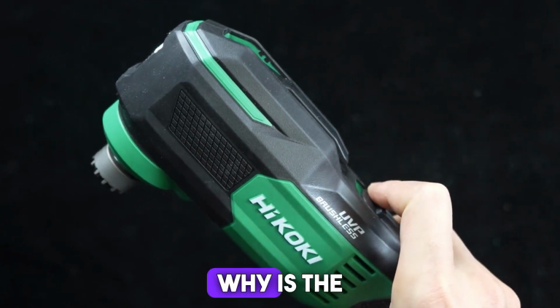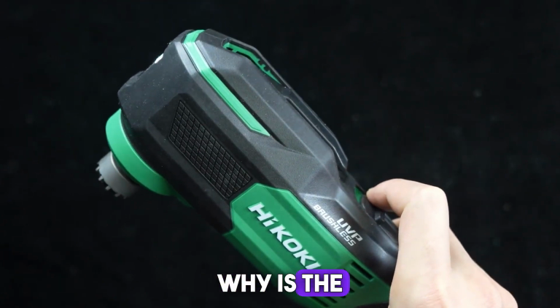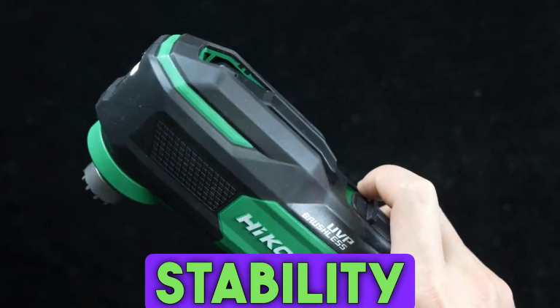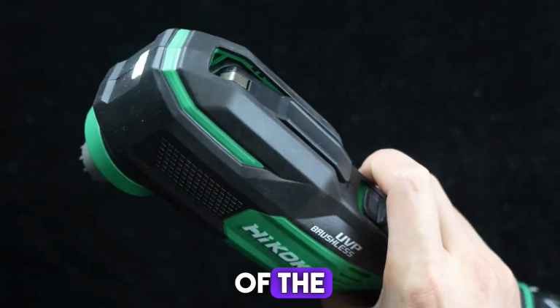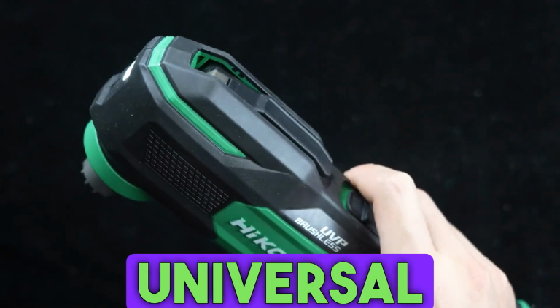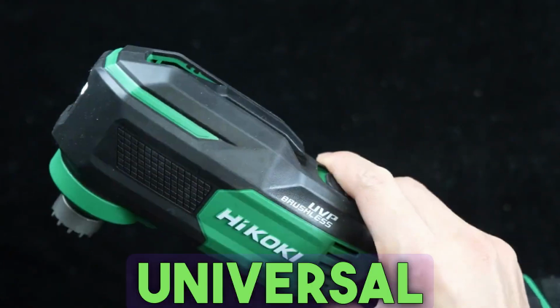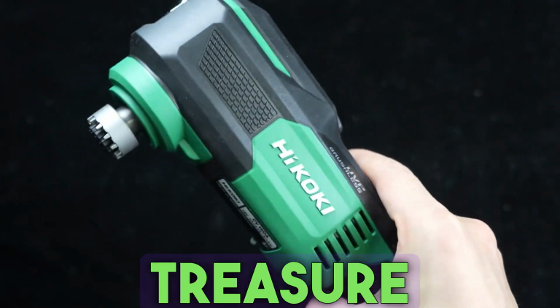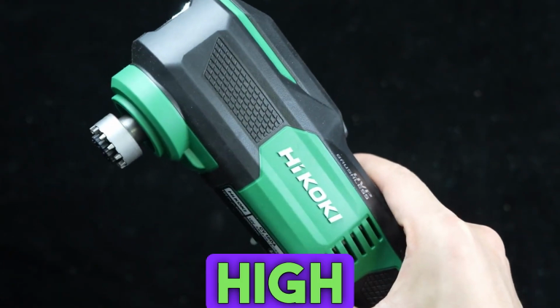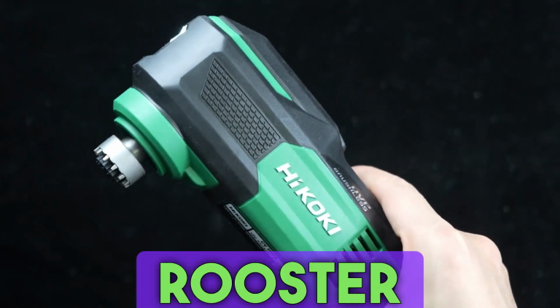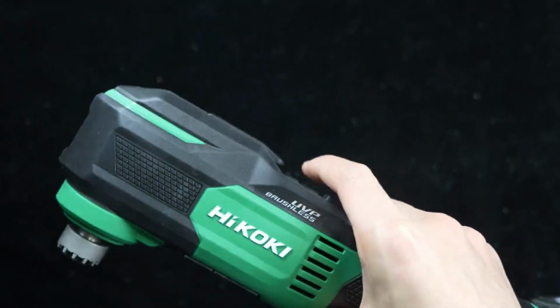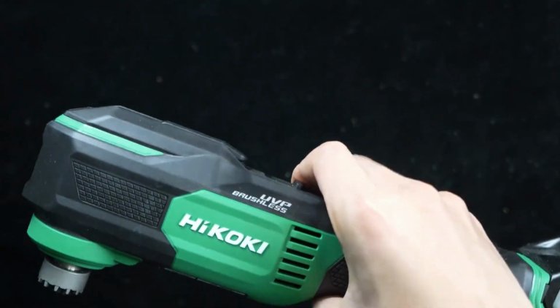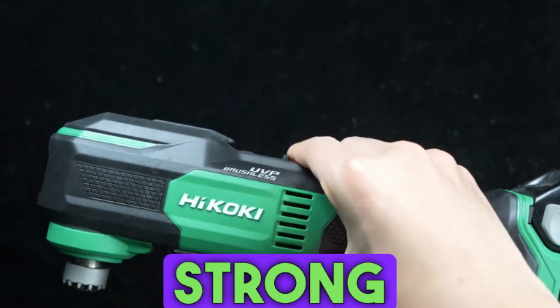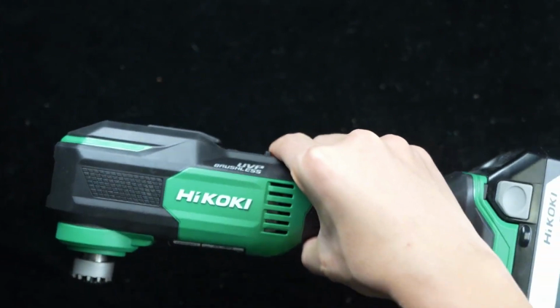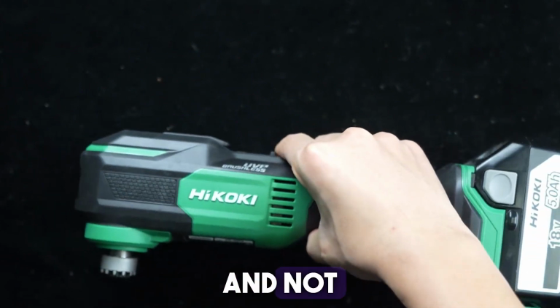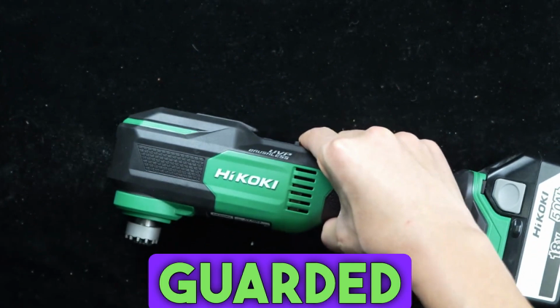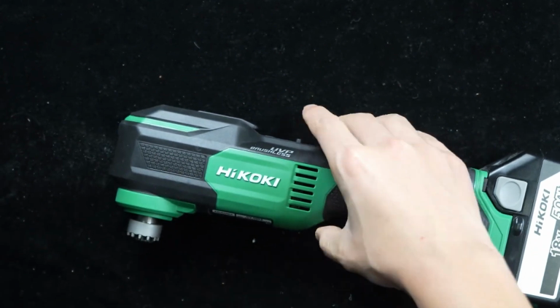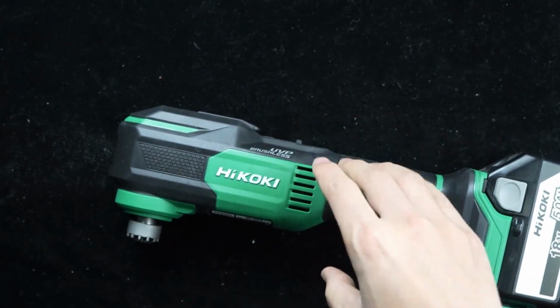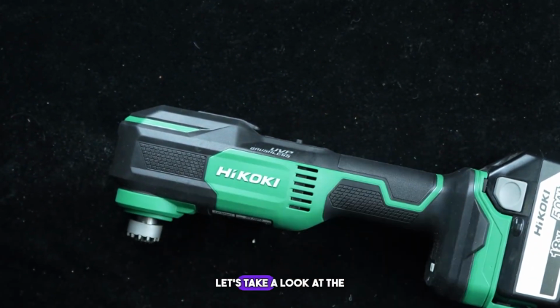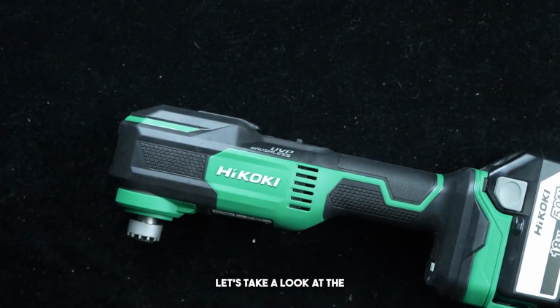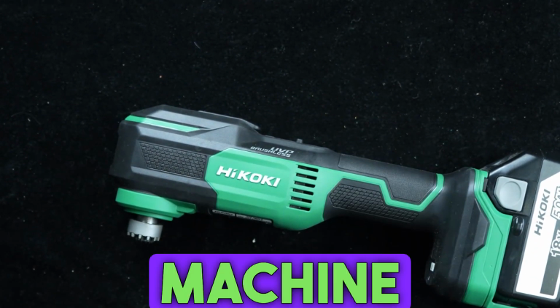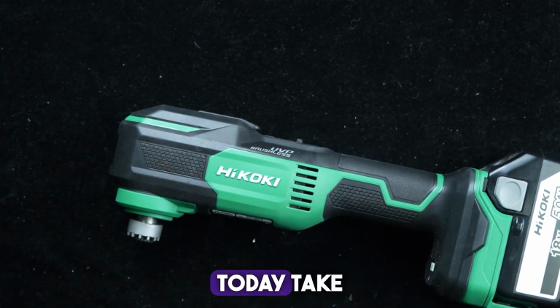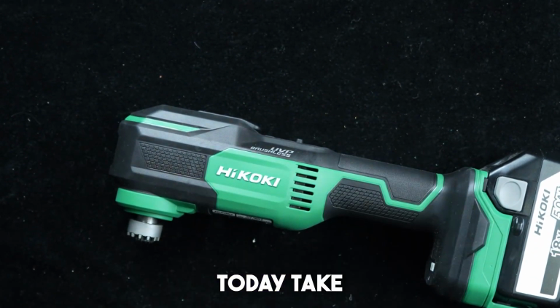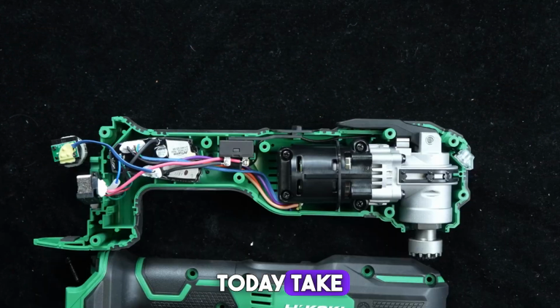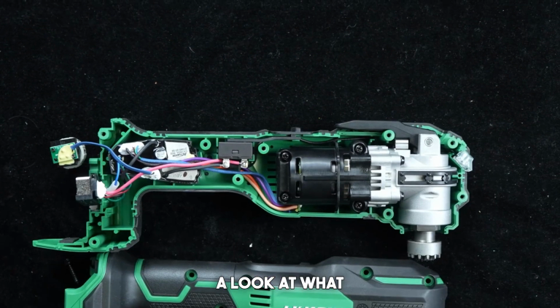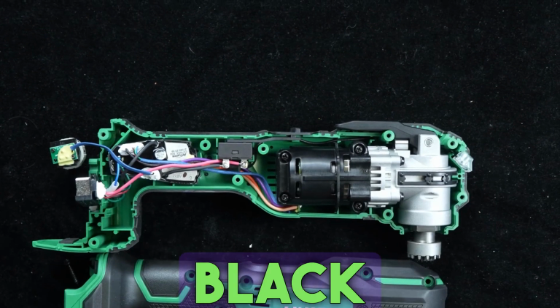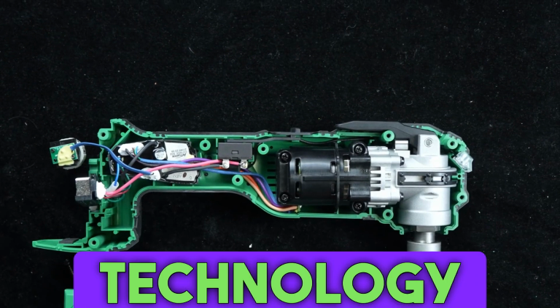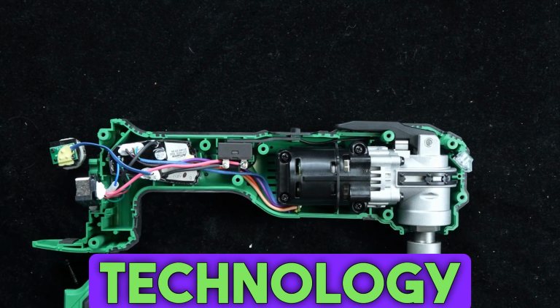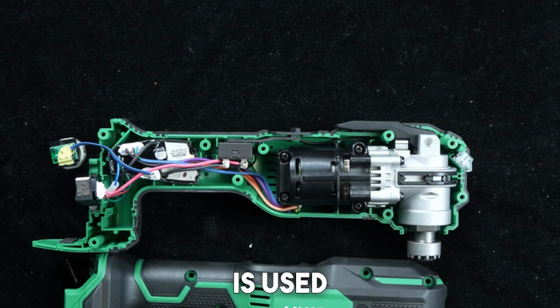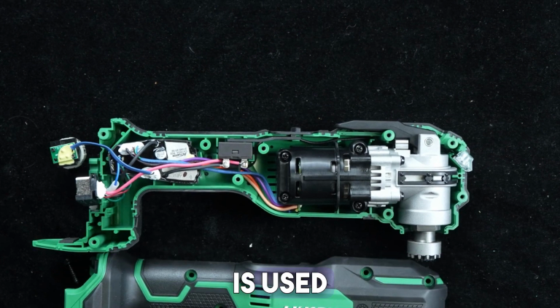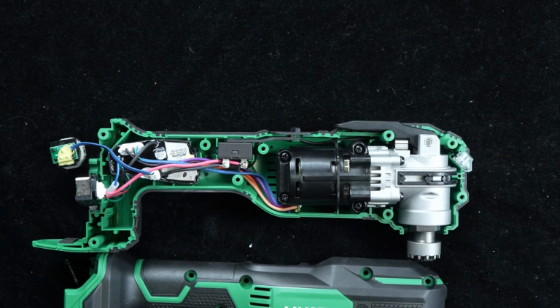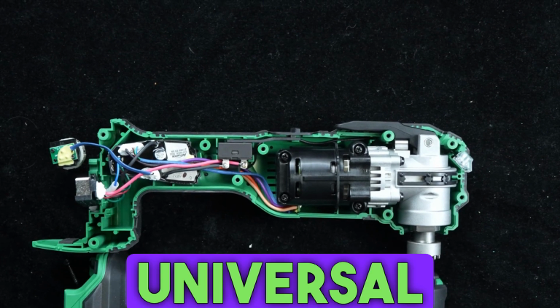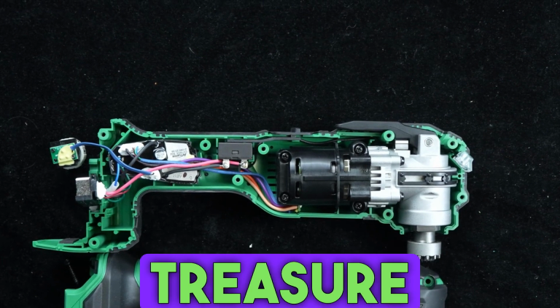Why is the stability of this universal multi-tool so strong and well-built? Let's take a look at the machine today and see what black technology is used inside.